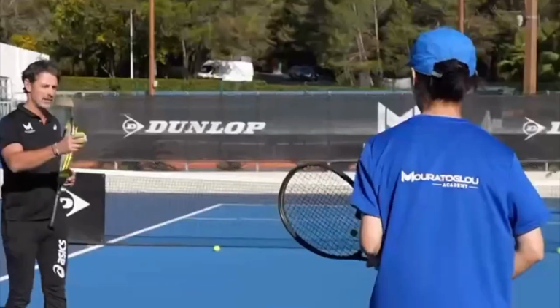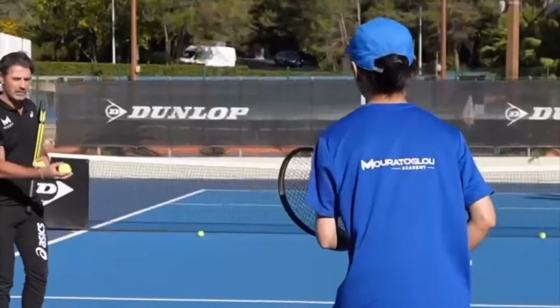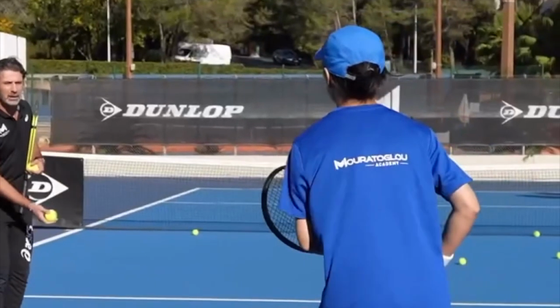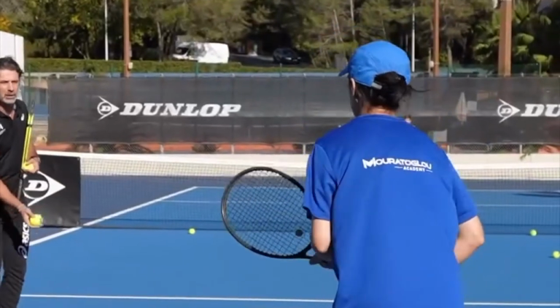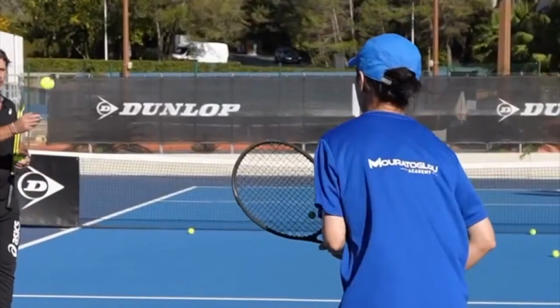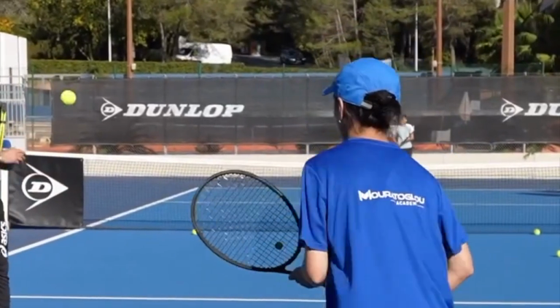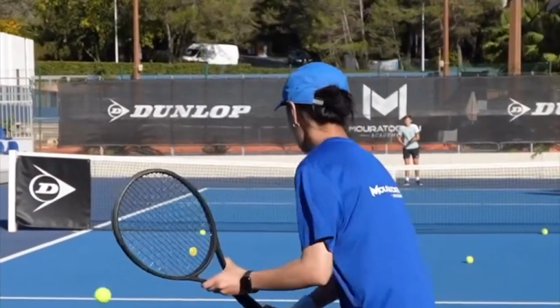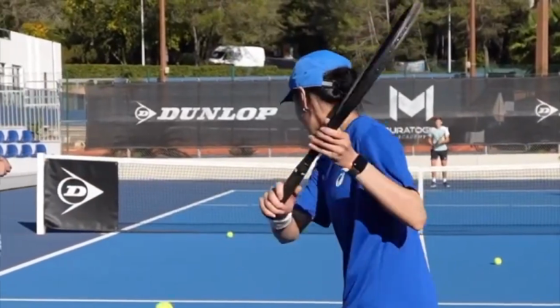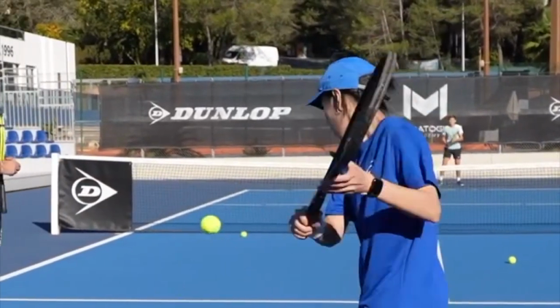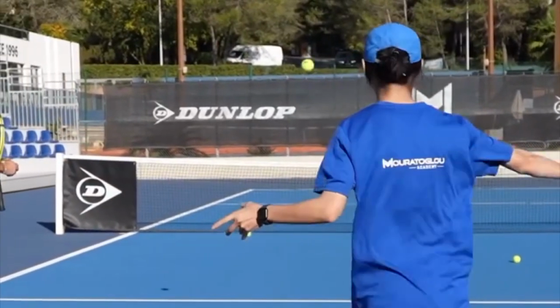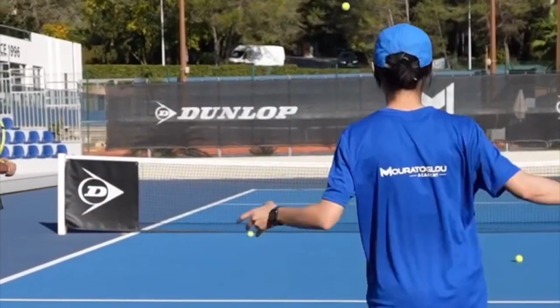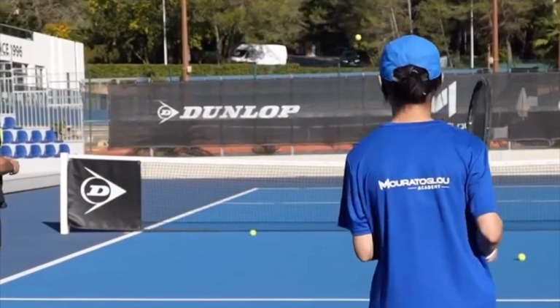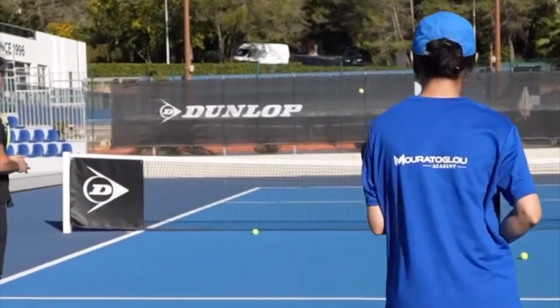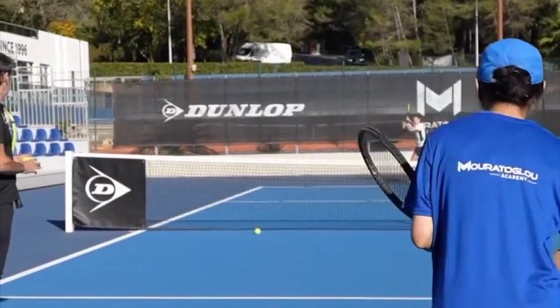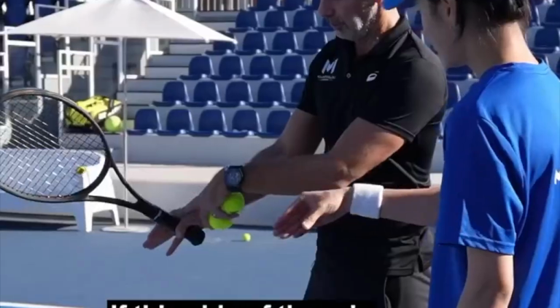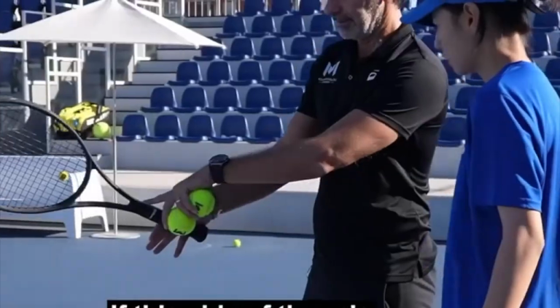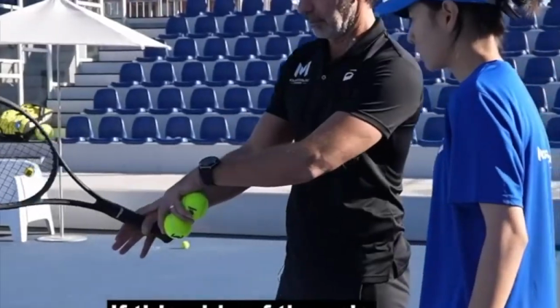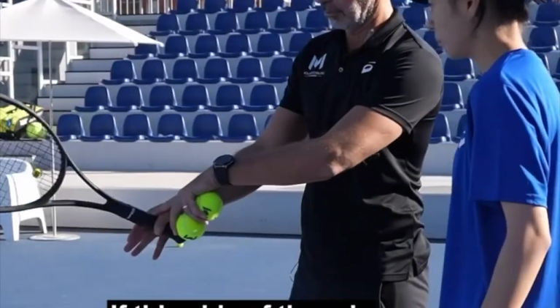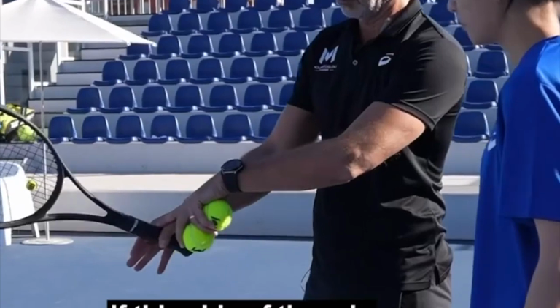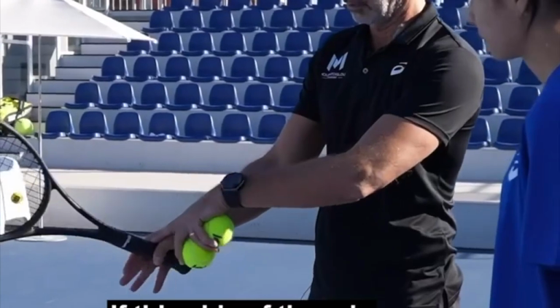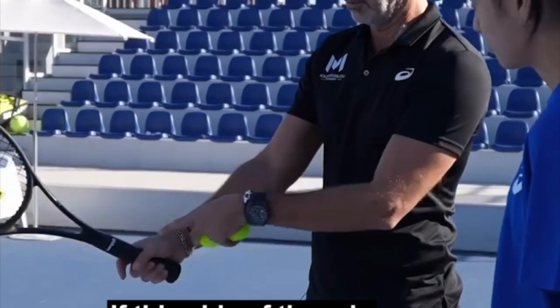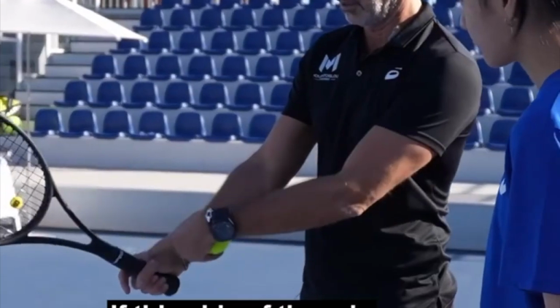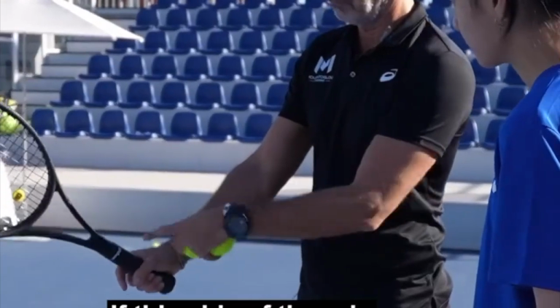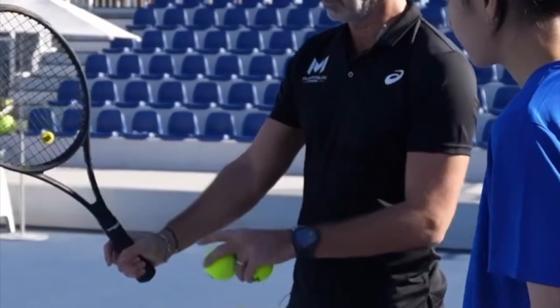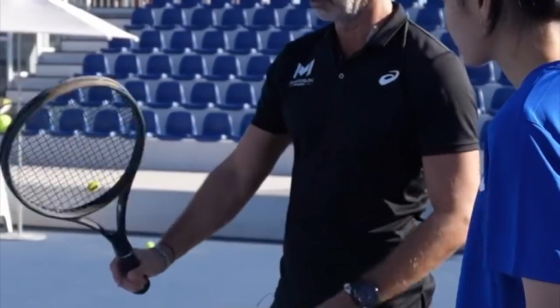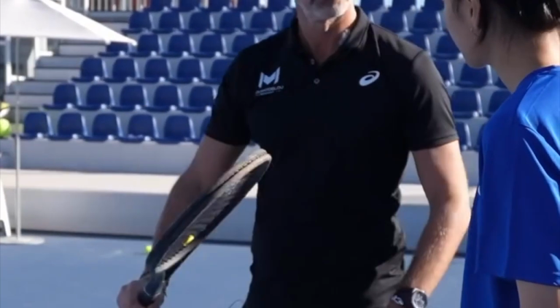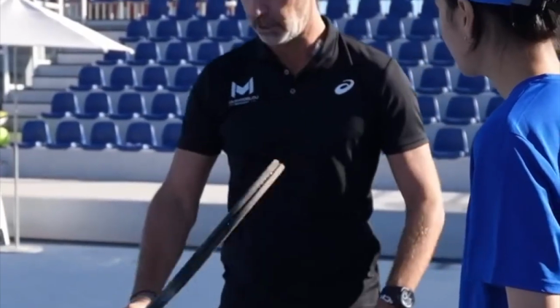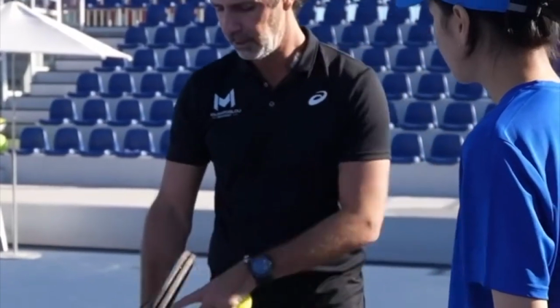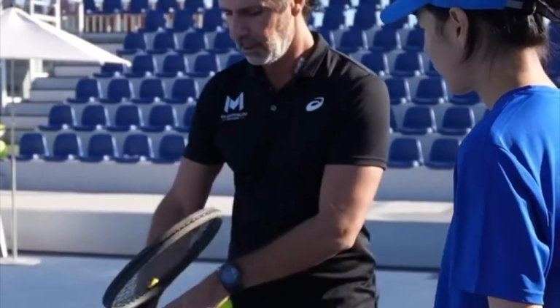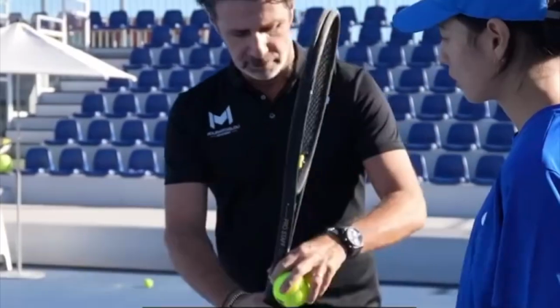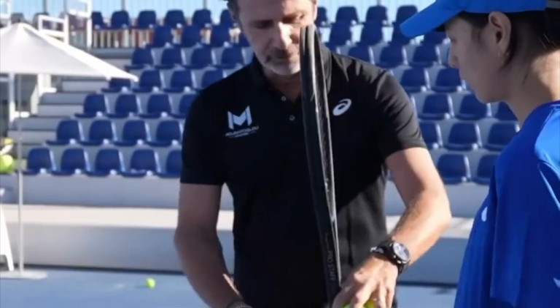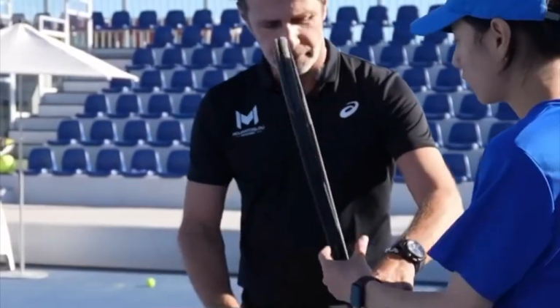Slice, ready? Go. Okay. If this side of the grip is here, then it's good. Okay? That's the first thing.